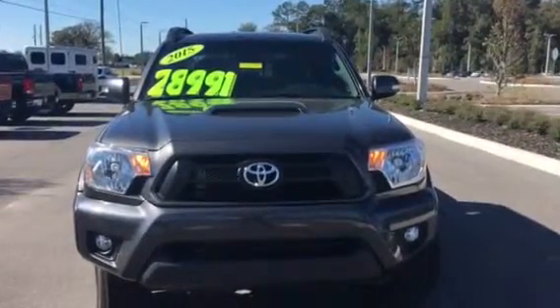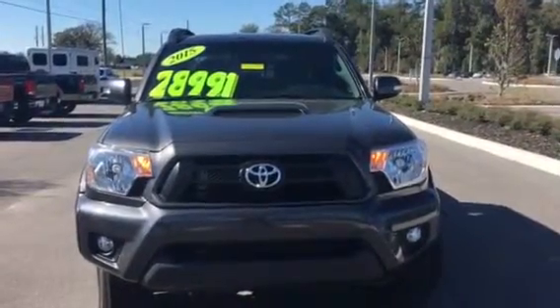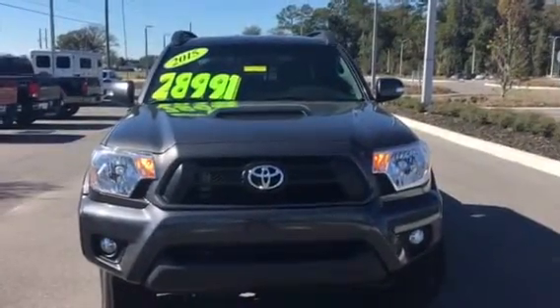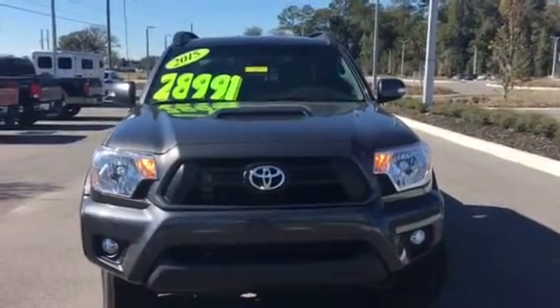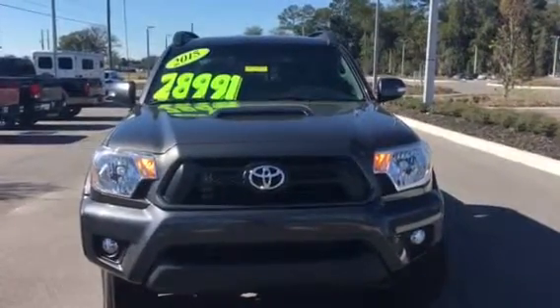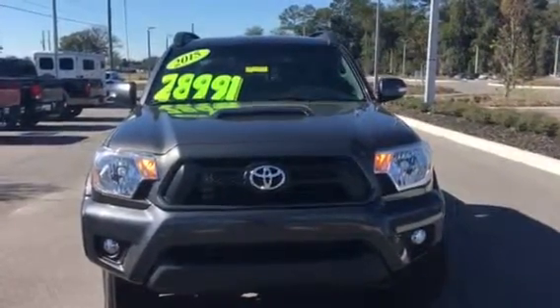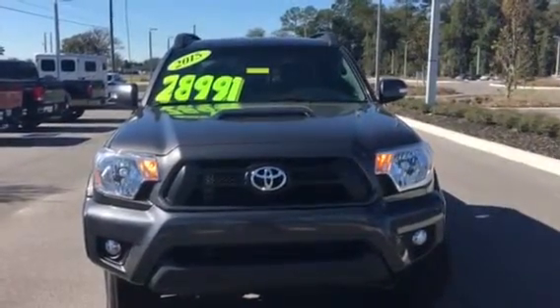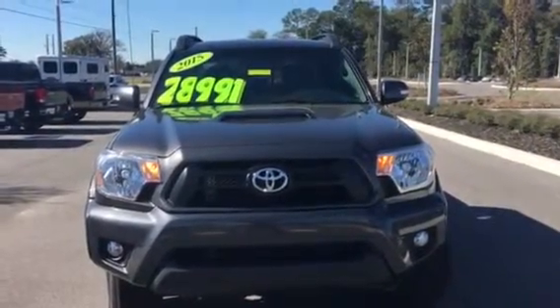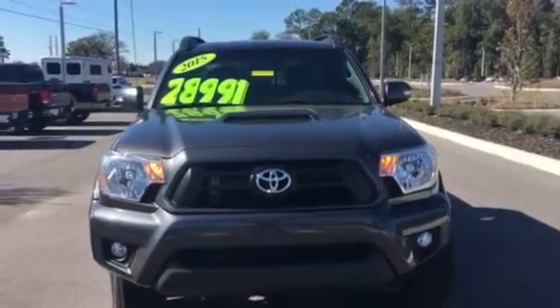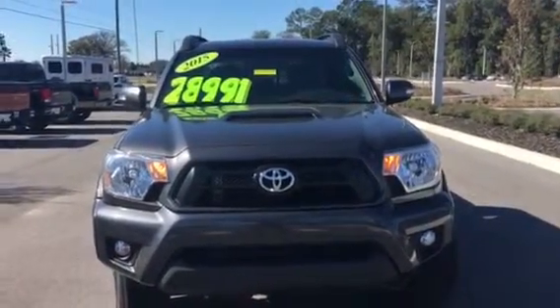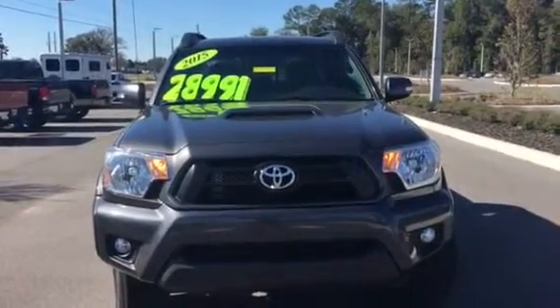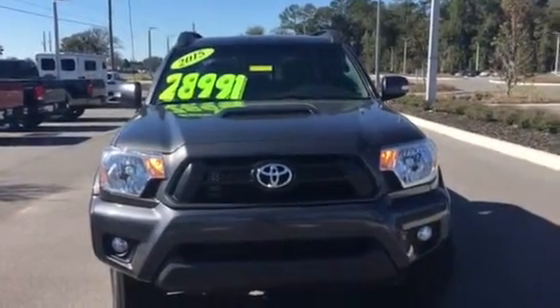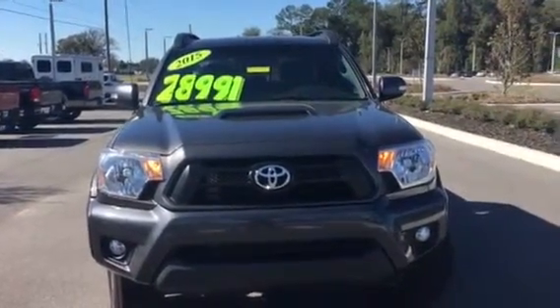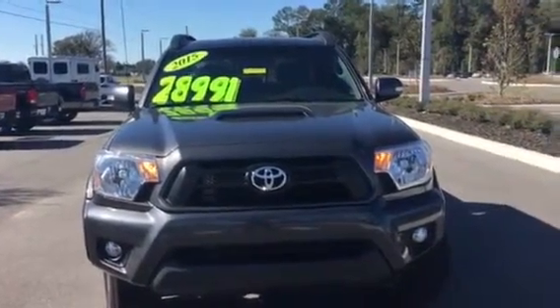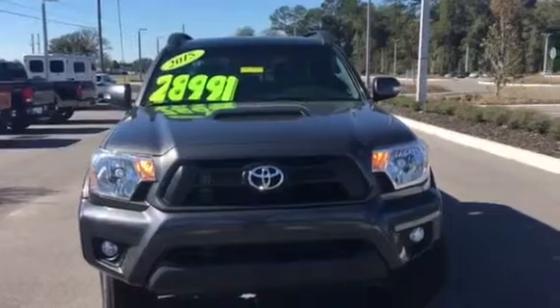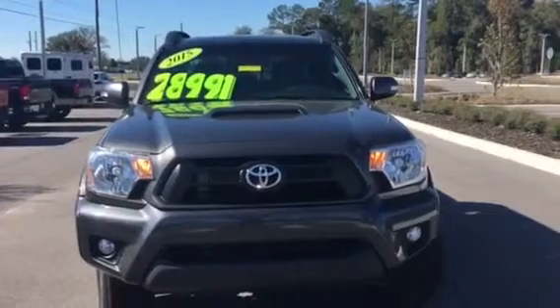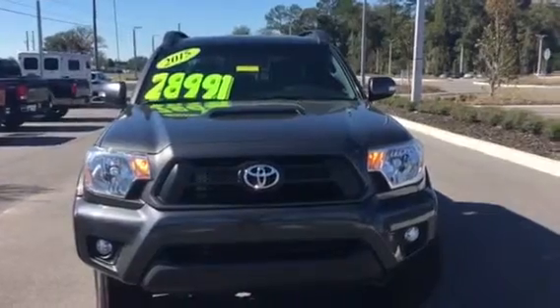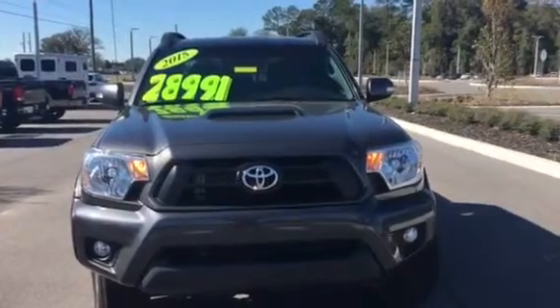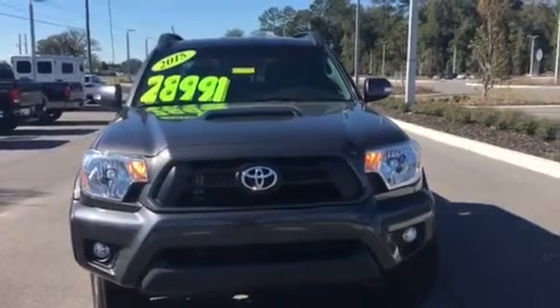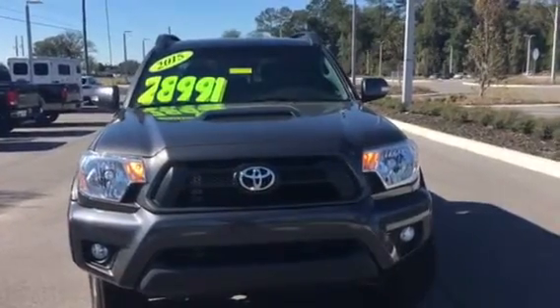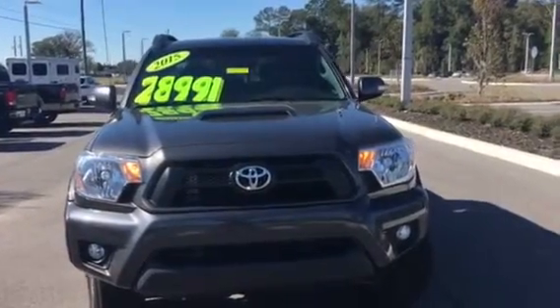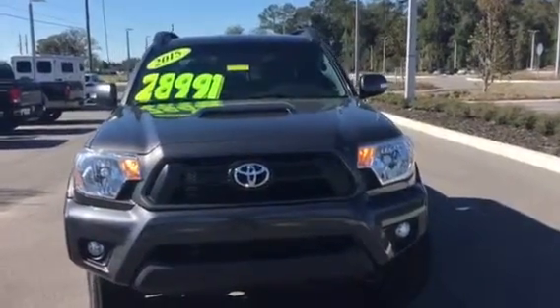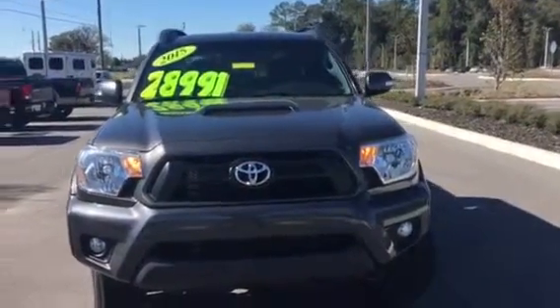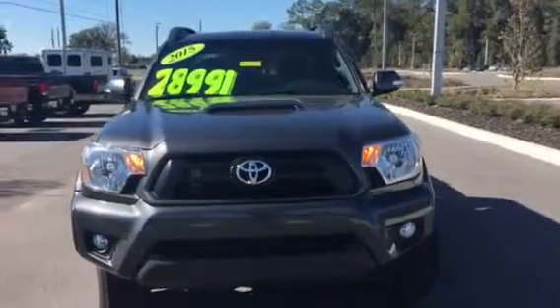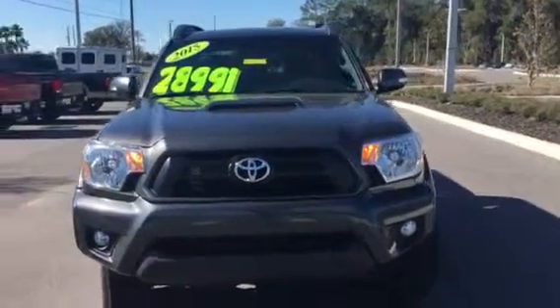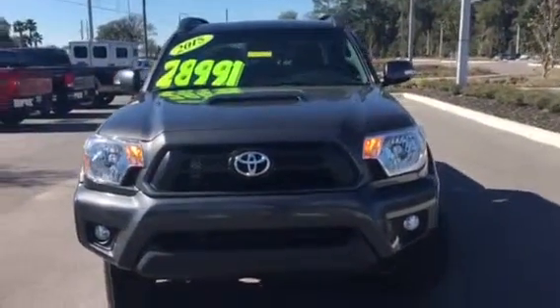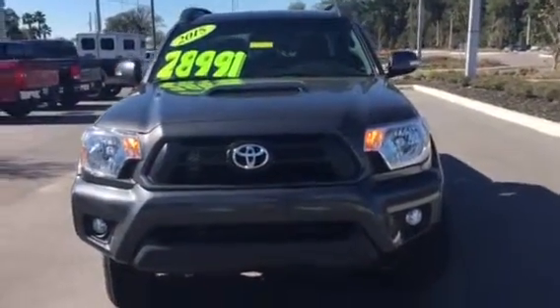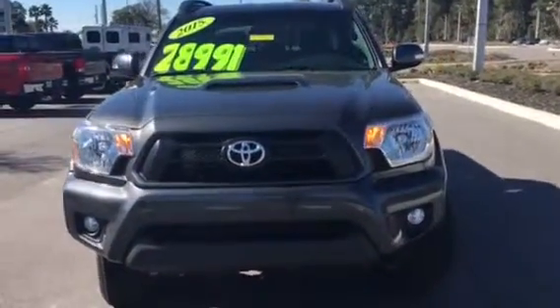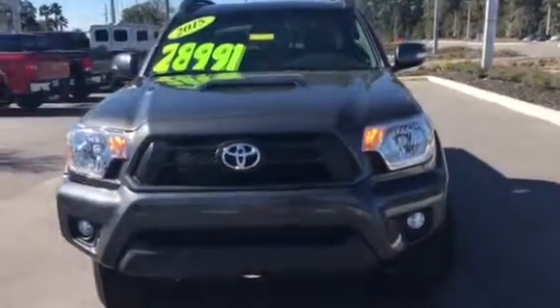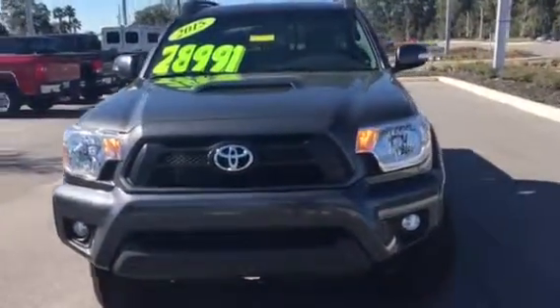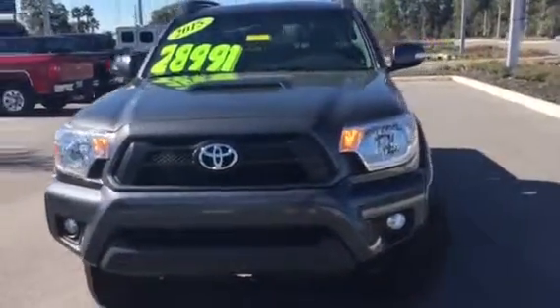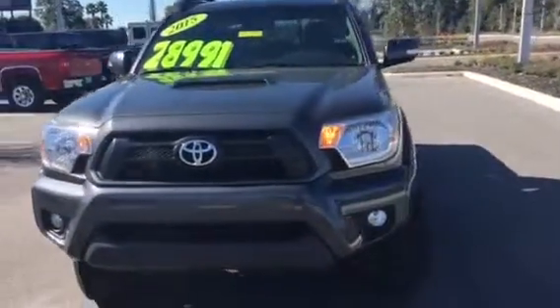Hi Chris, this is Terry from BMW Porsche of Ocala. Thank you so very much for your interest in our 2015 Toyota Tacoma Pre-Runner.